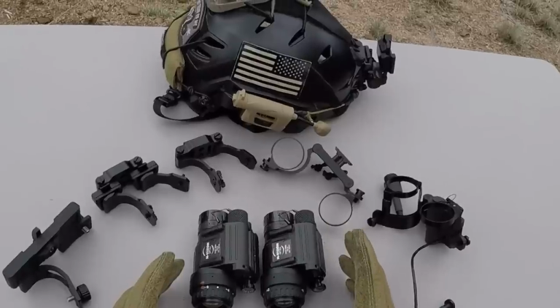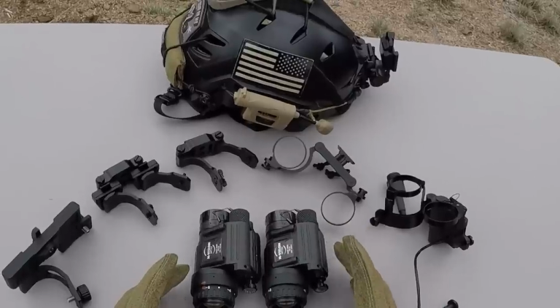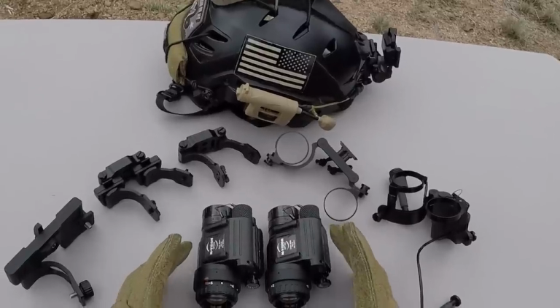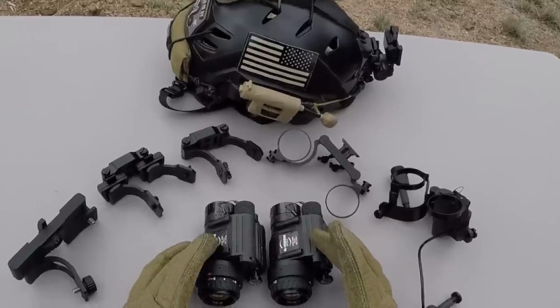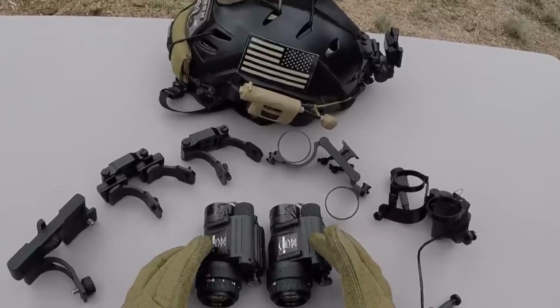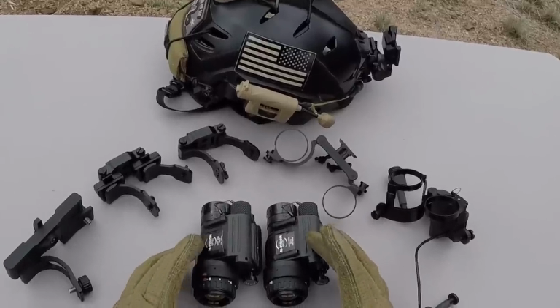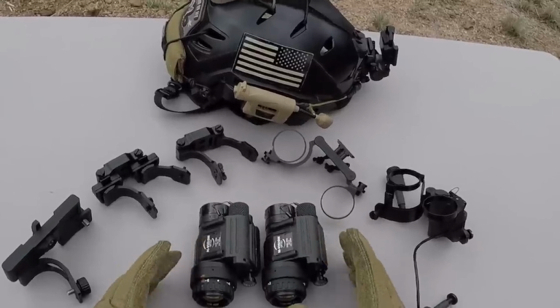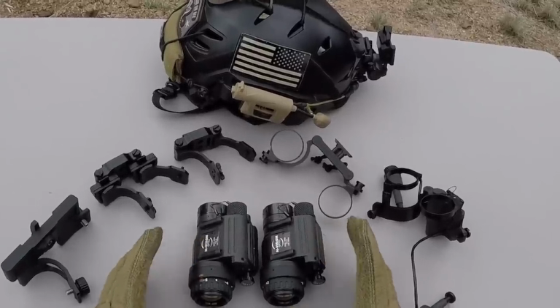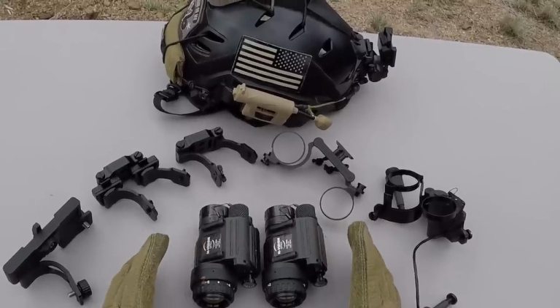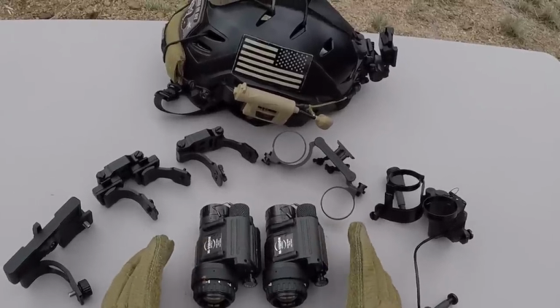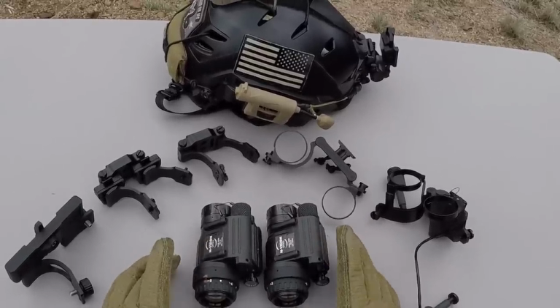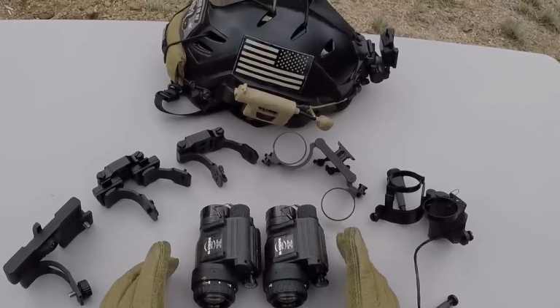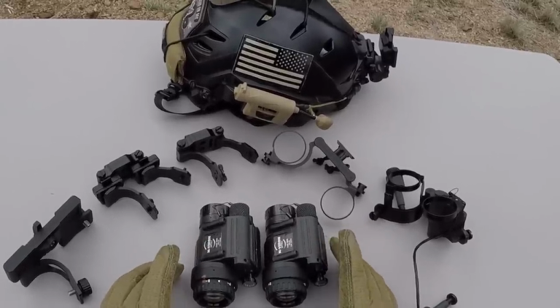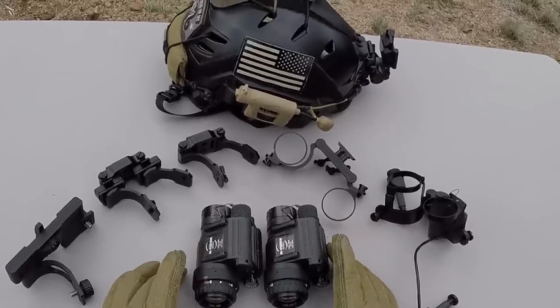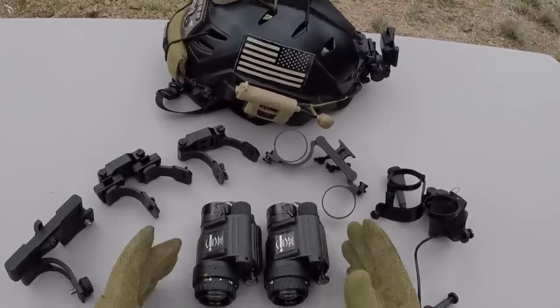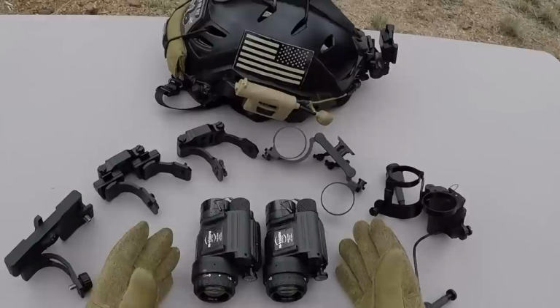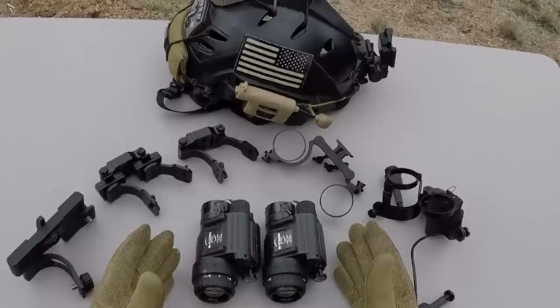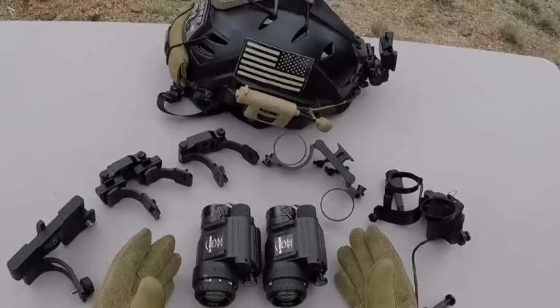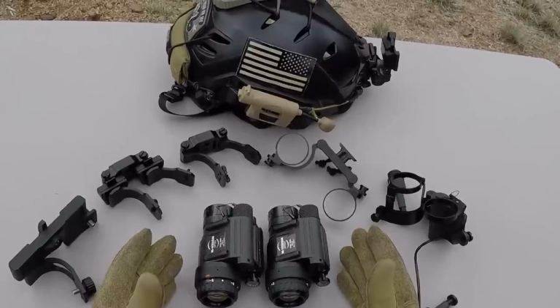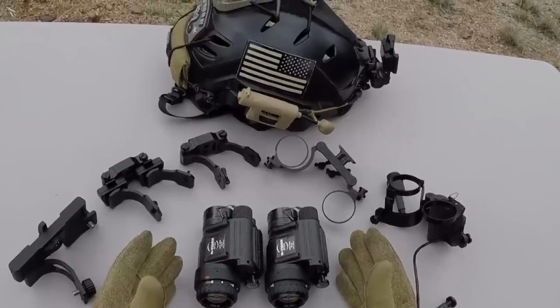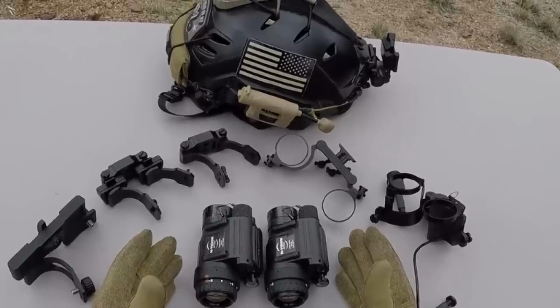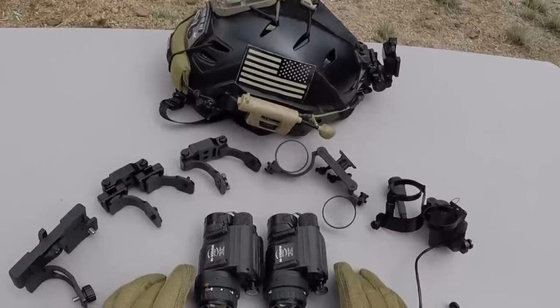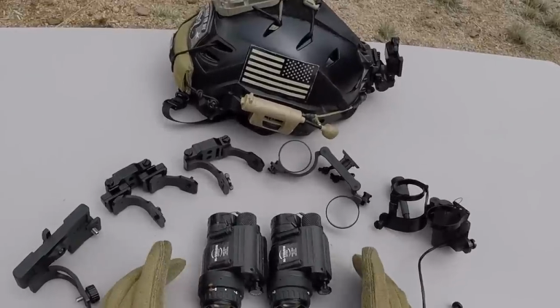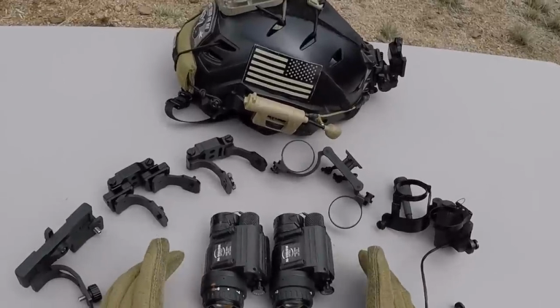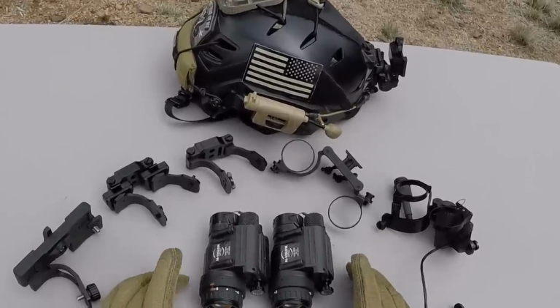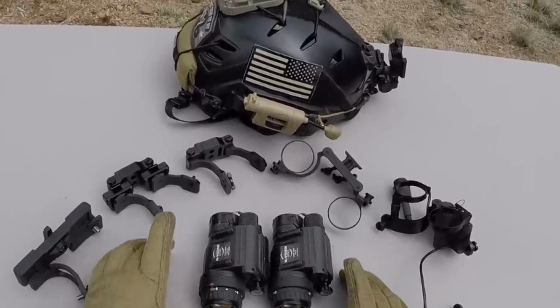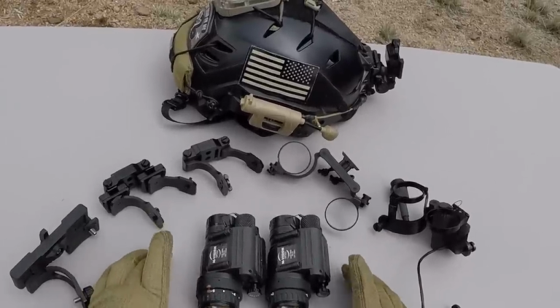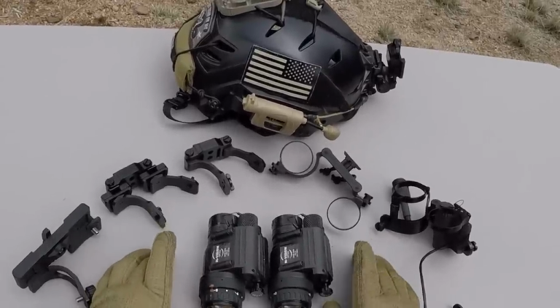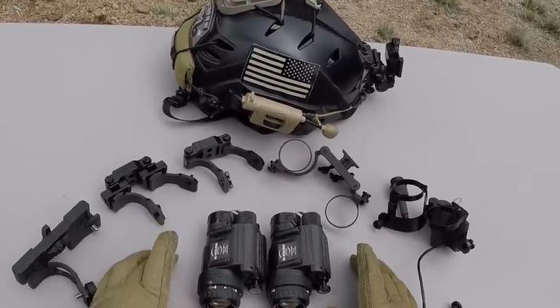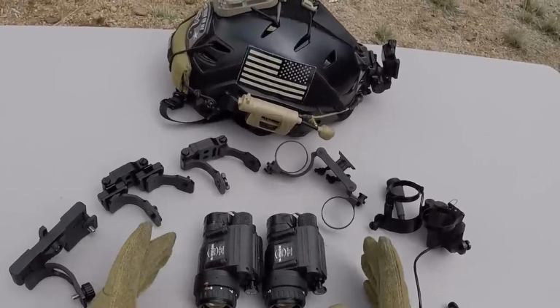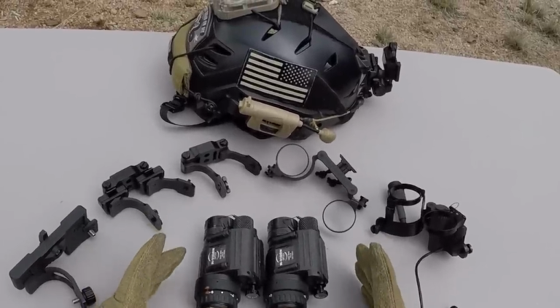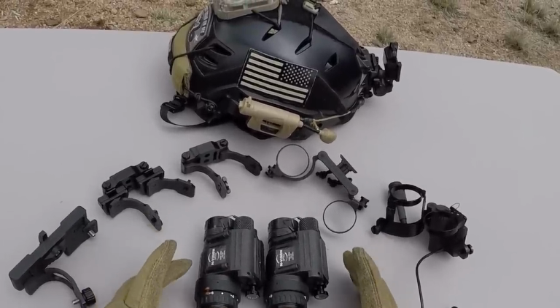Because most people that are dual mounting PVS-14s are trying to stay within a certain budget, otherwise they would just spend the money on a true binocular night vision device. I have to give a big thank you to Modern Armory and TNVC for supplying these mounts for this video.